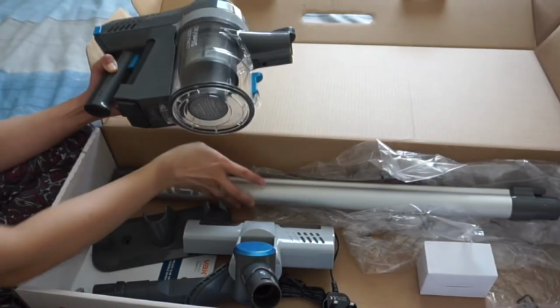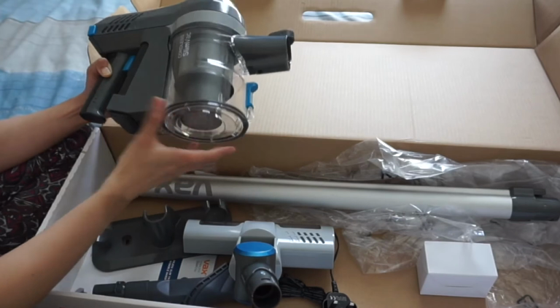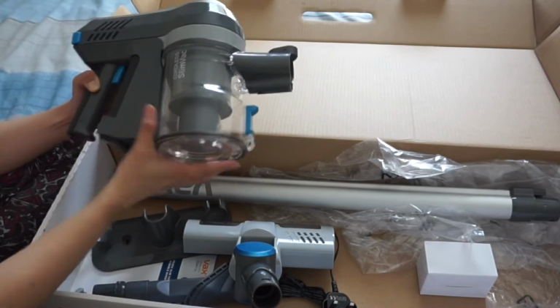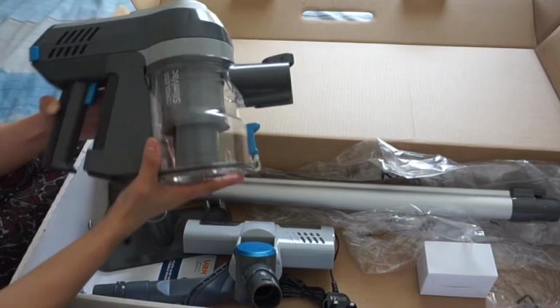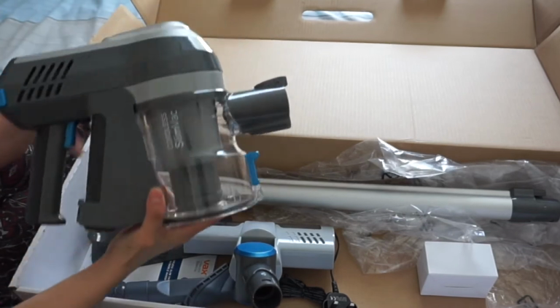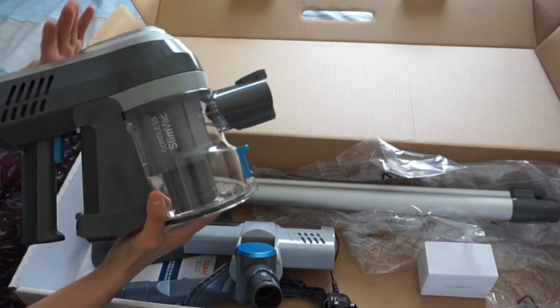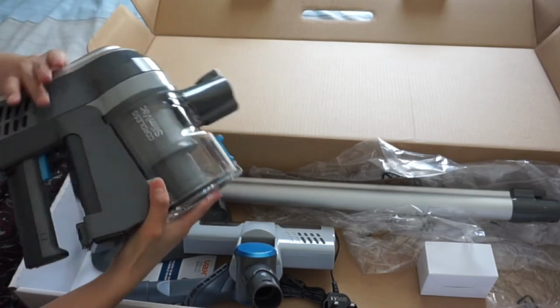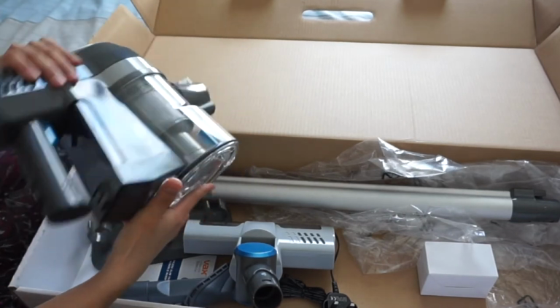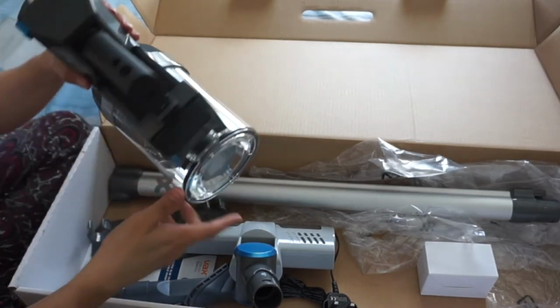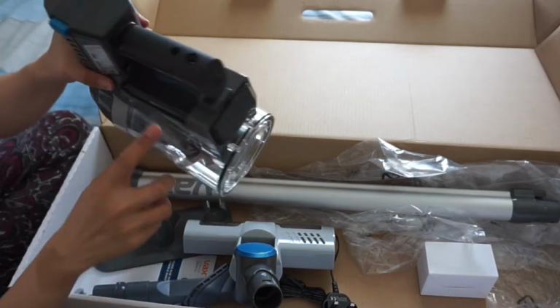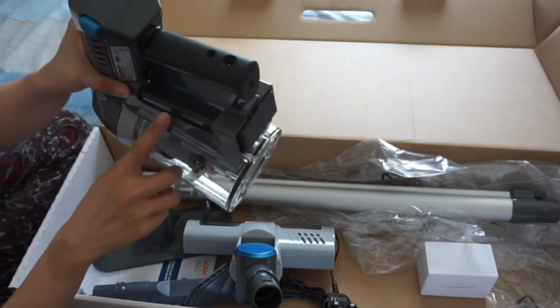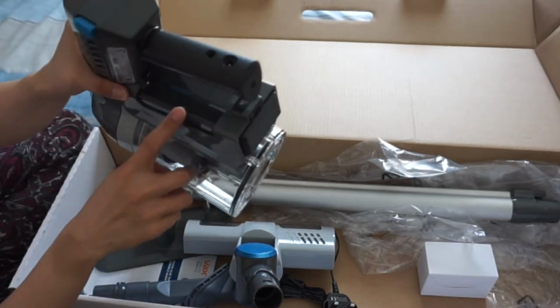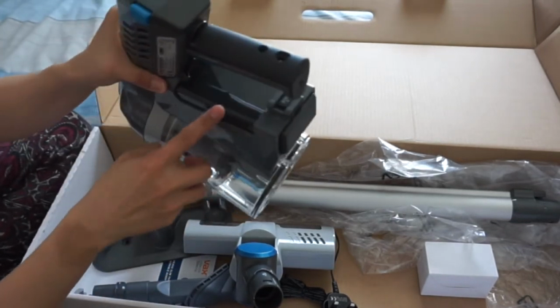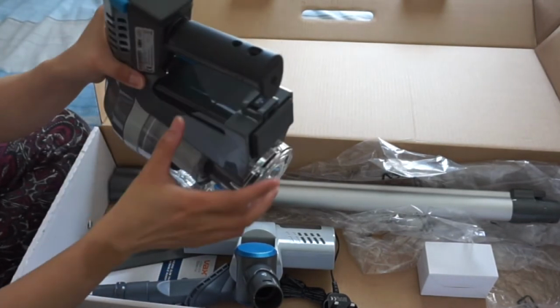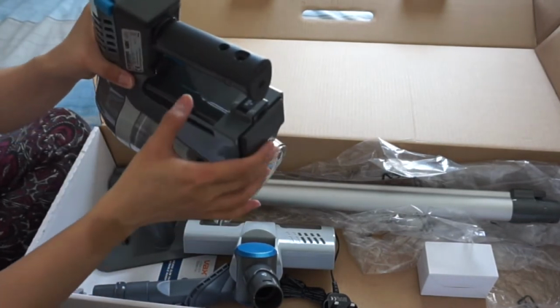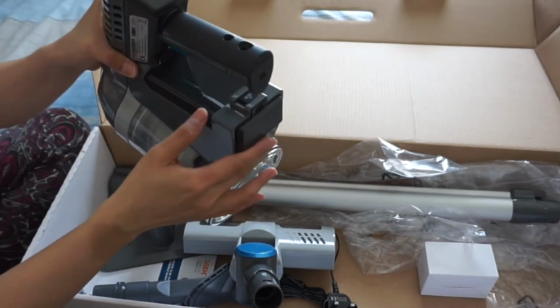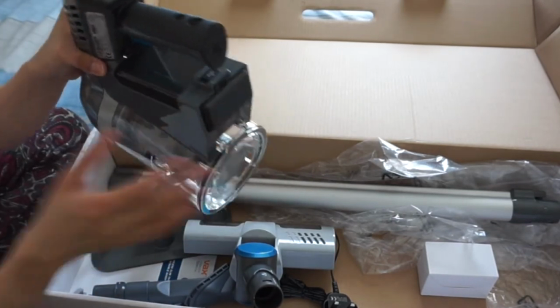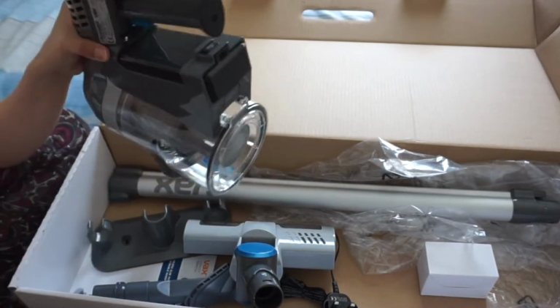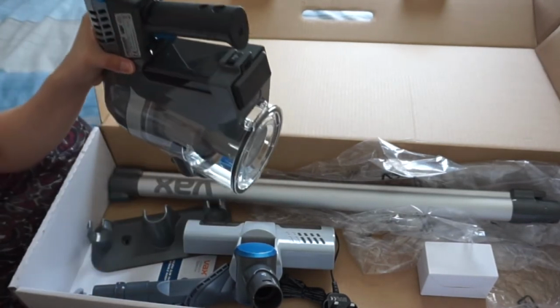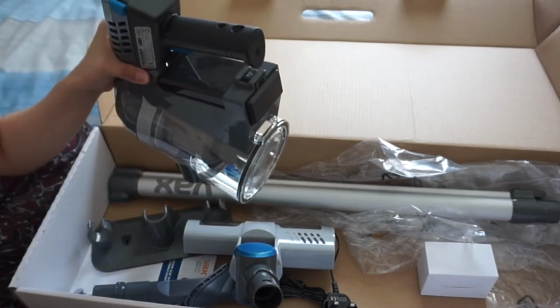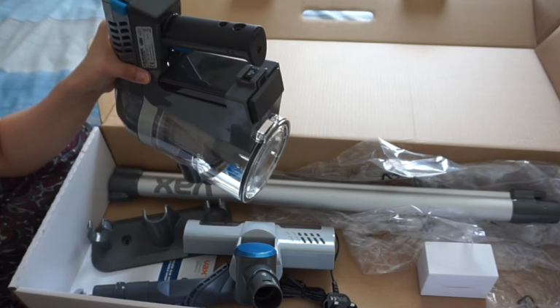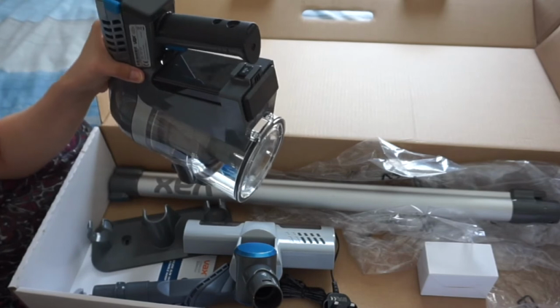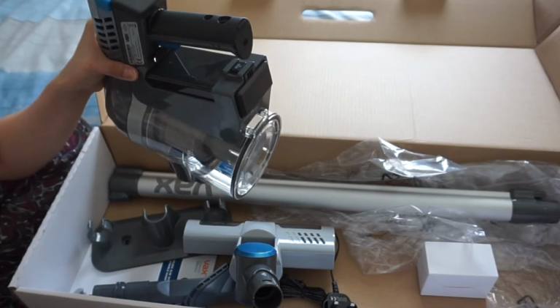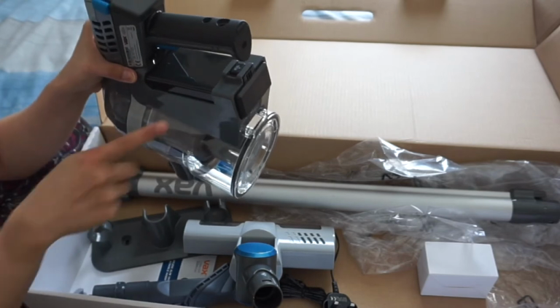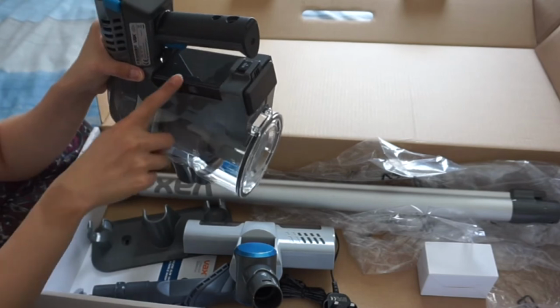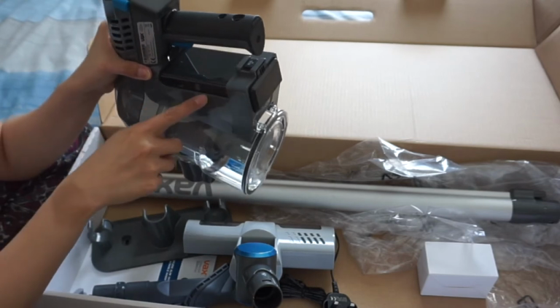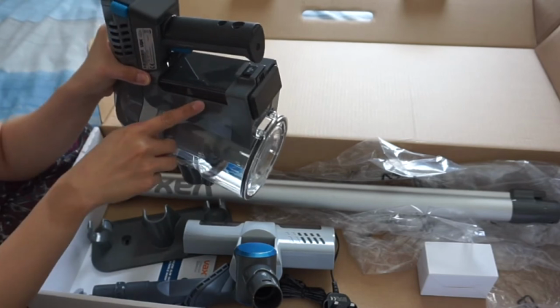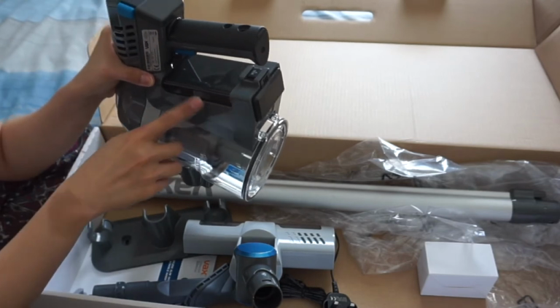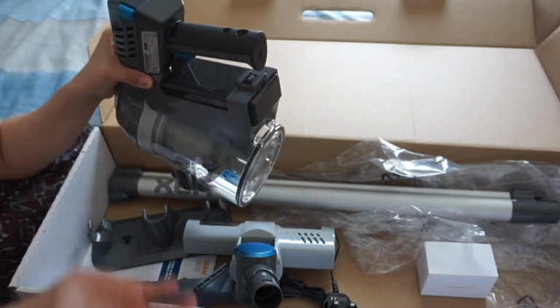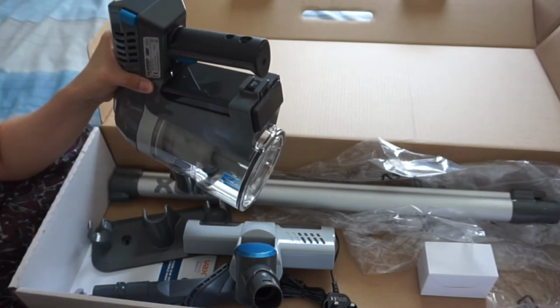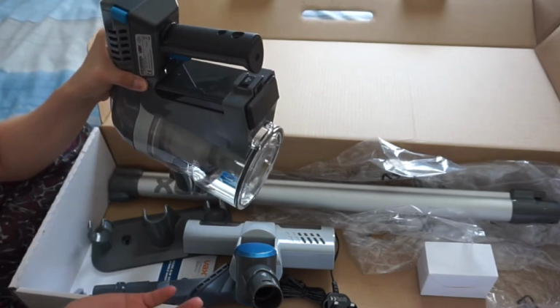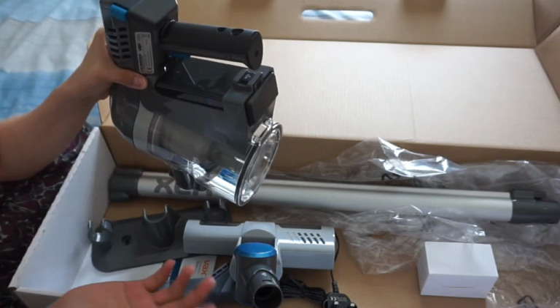And of course it's got a rechargeable battery which I already charged up initially. You have to charge it up for 8 hours, which I did last night.